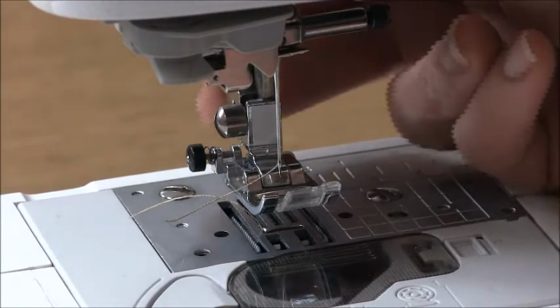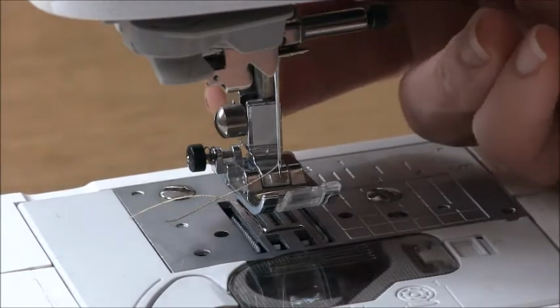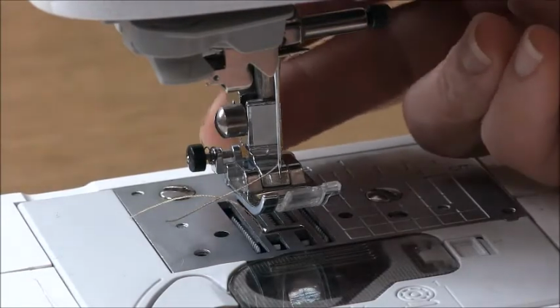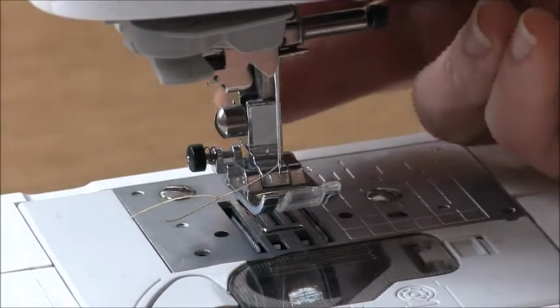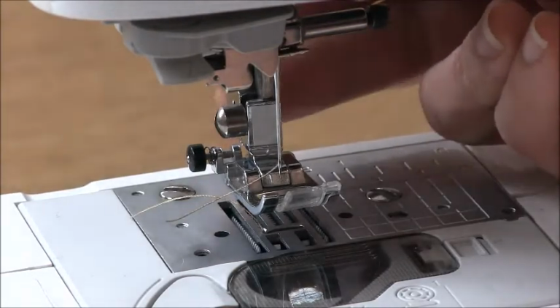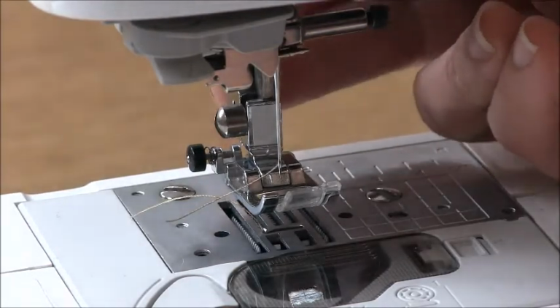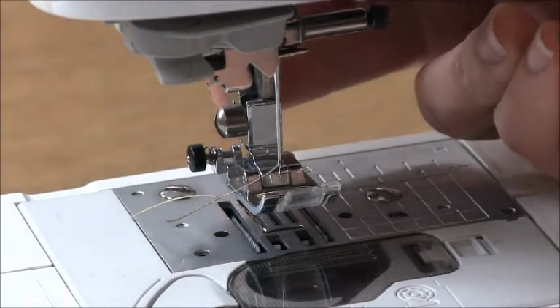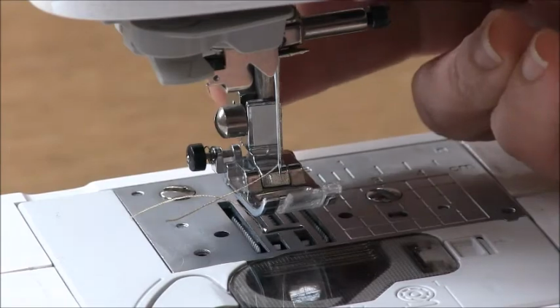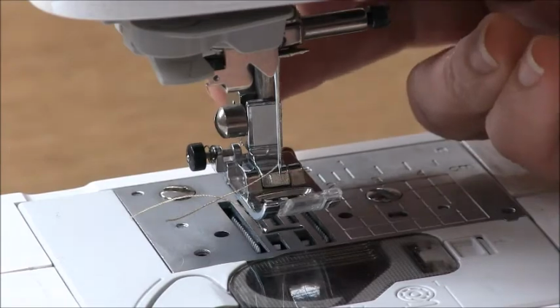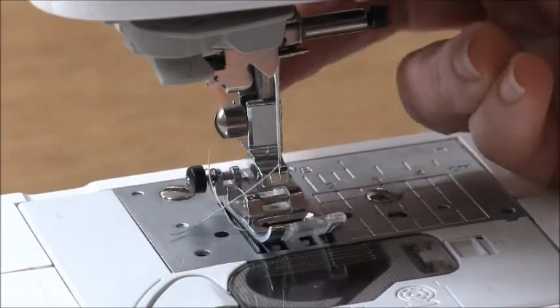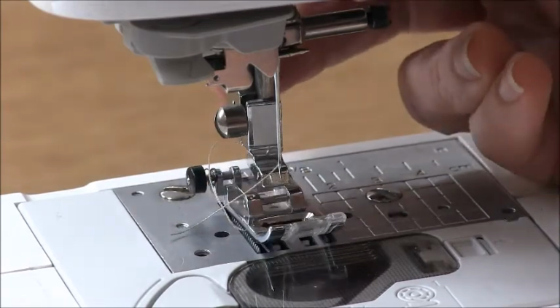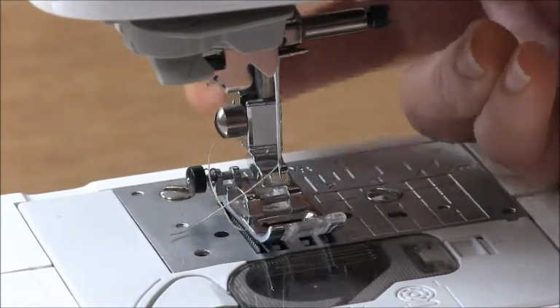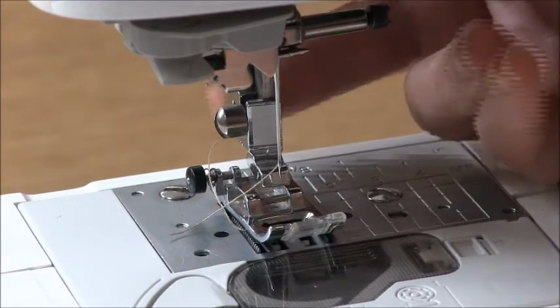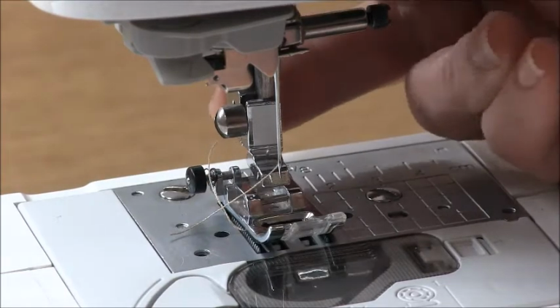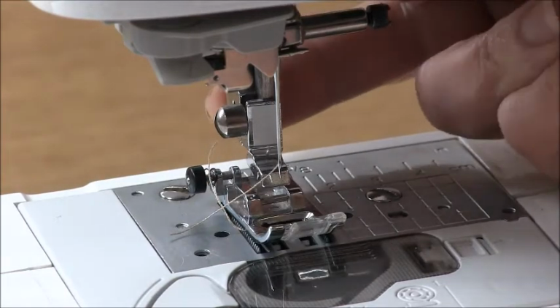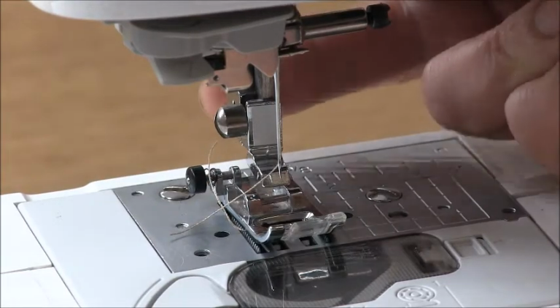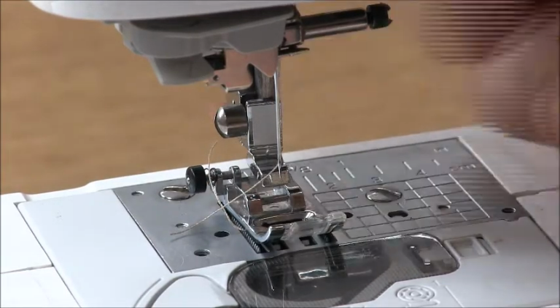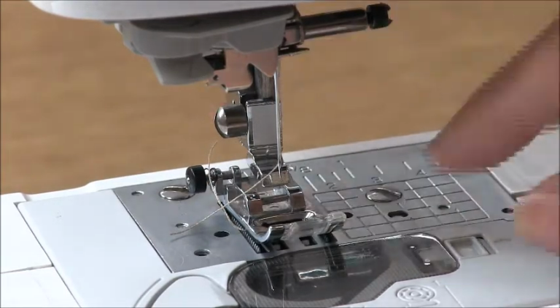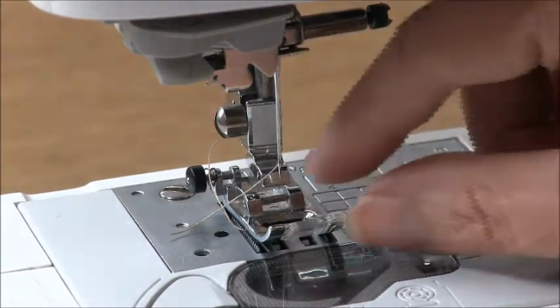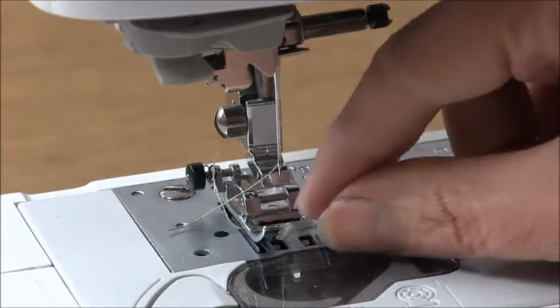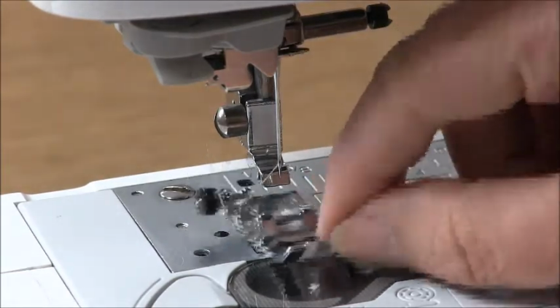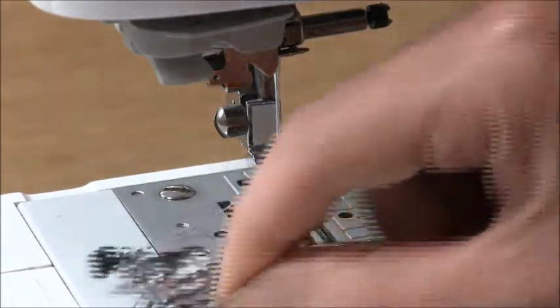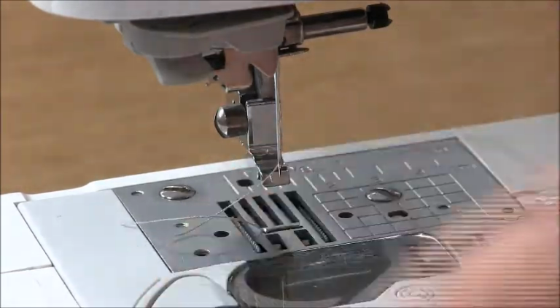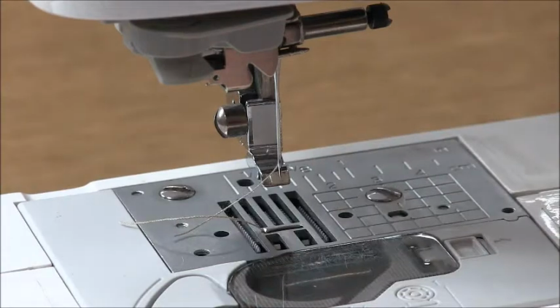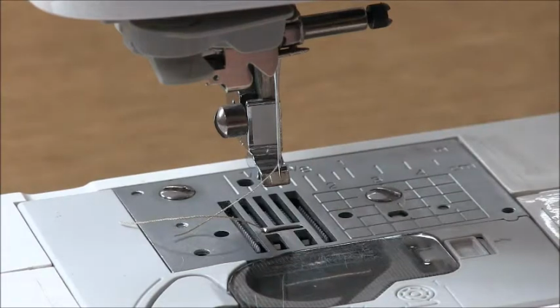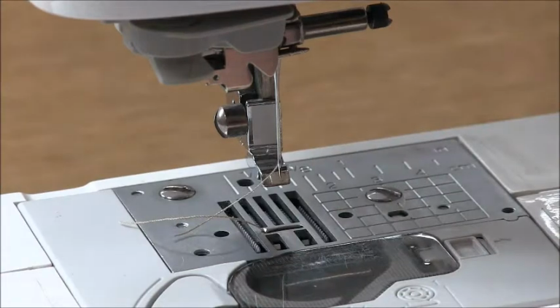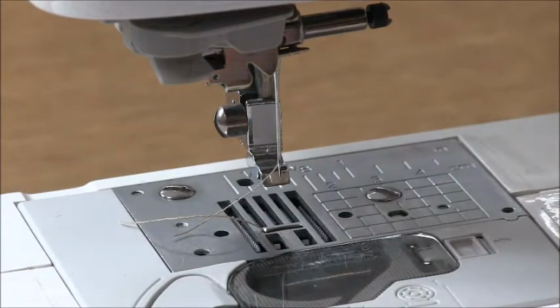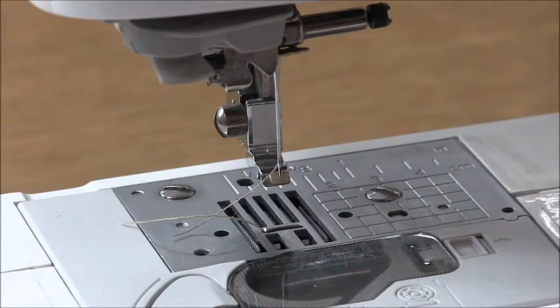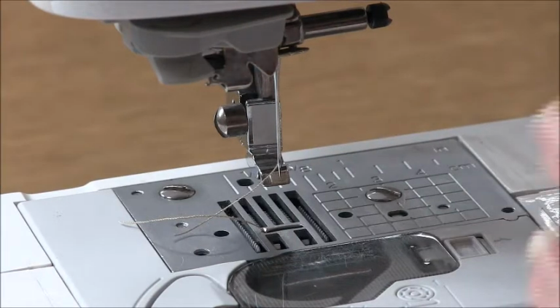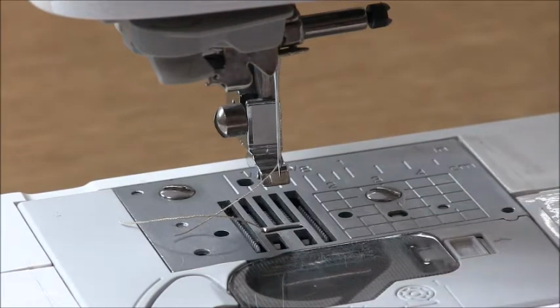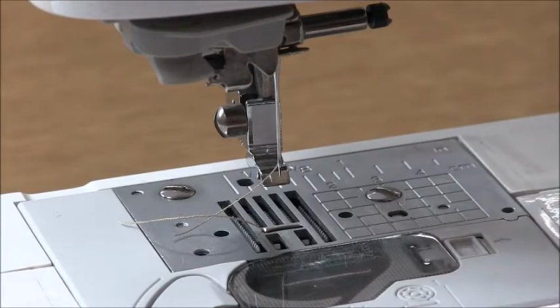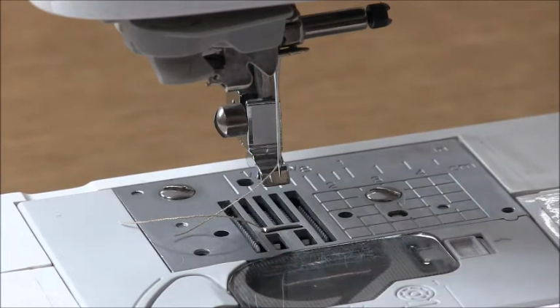When you're ready, drop the presser foot out. It's just a little button on the back — press it and the presser foot will come out, and it just makes it so much easier.